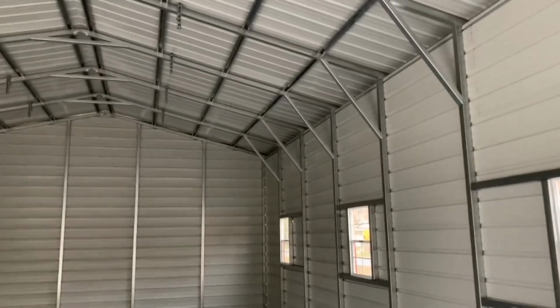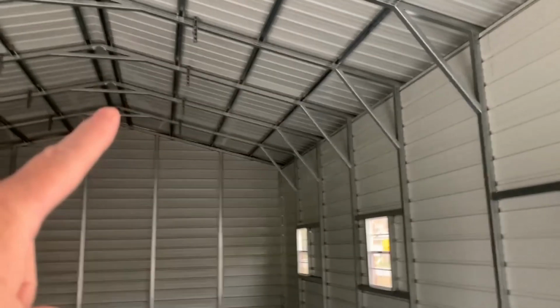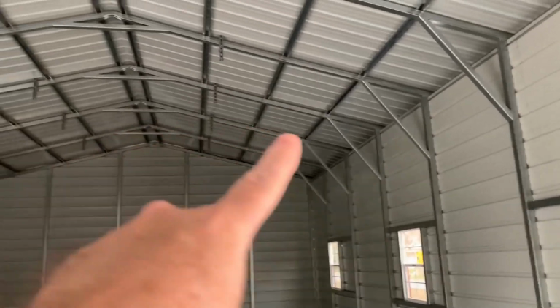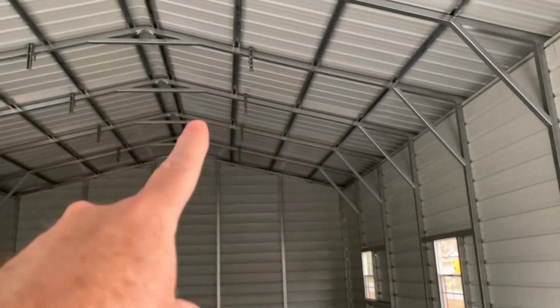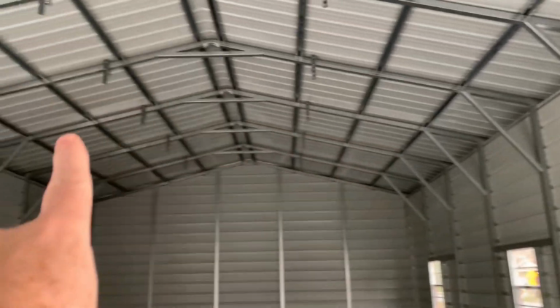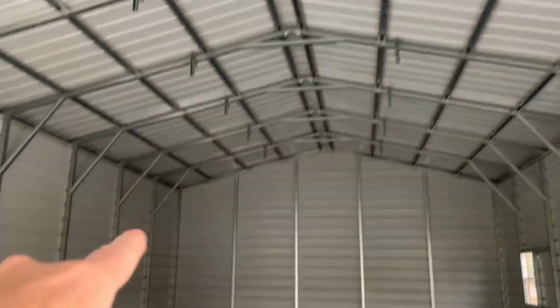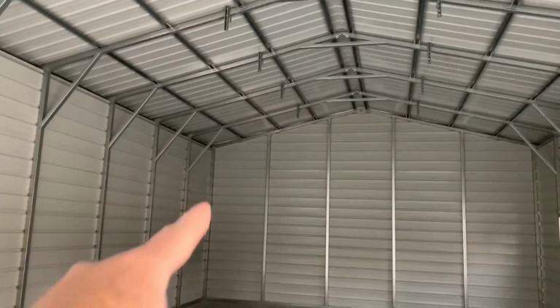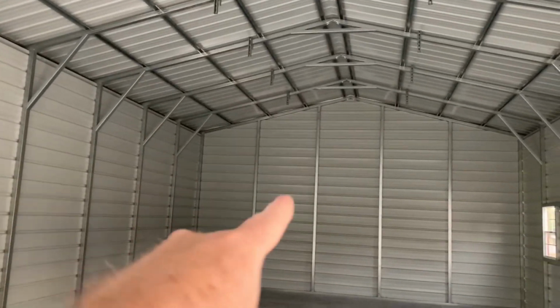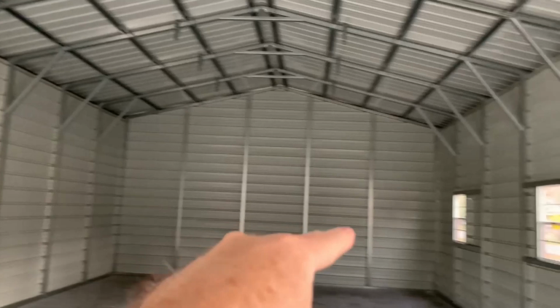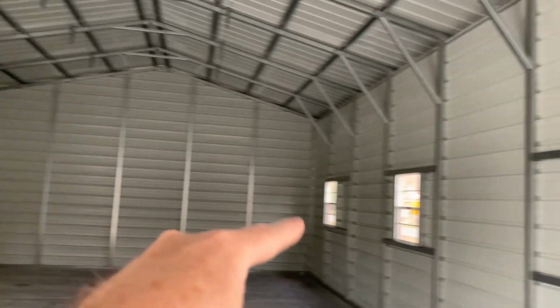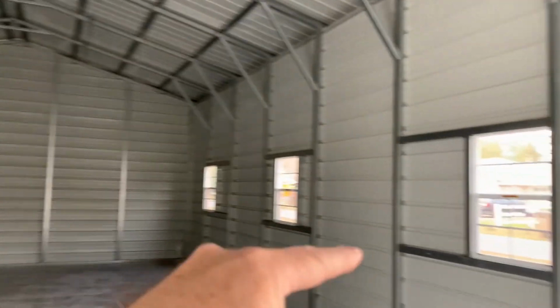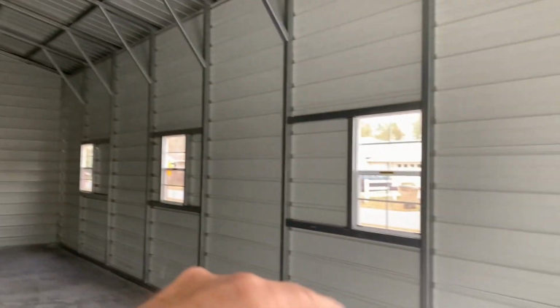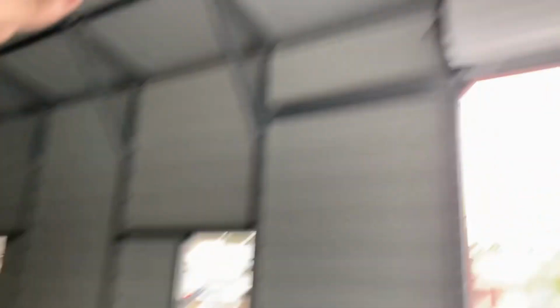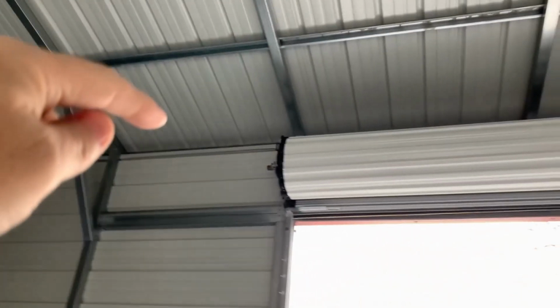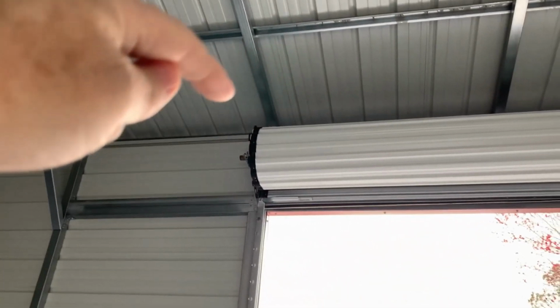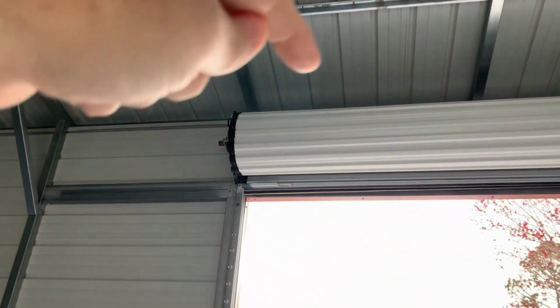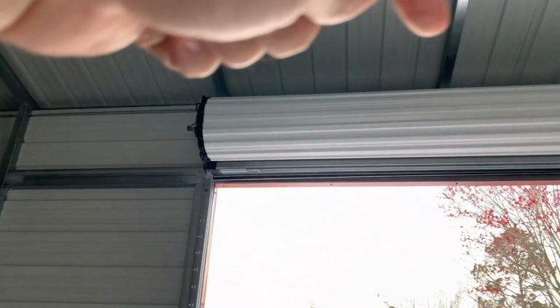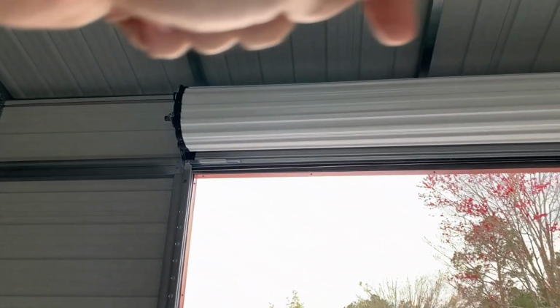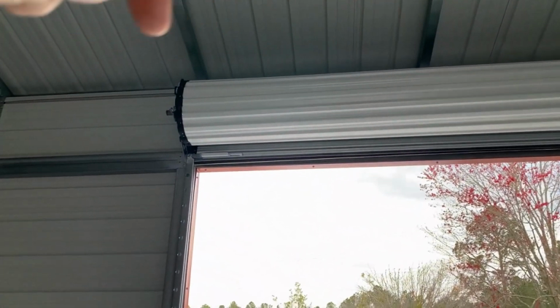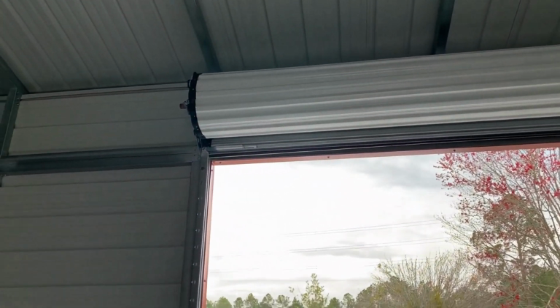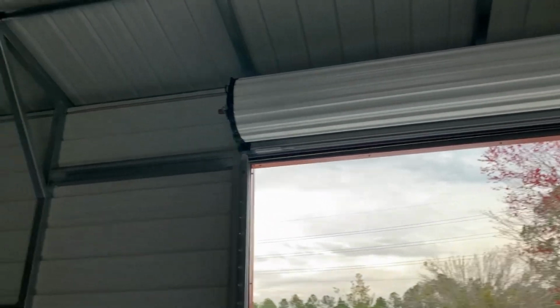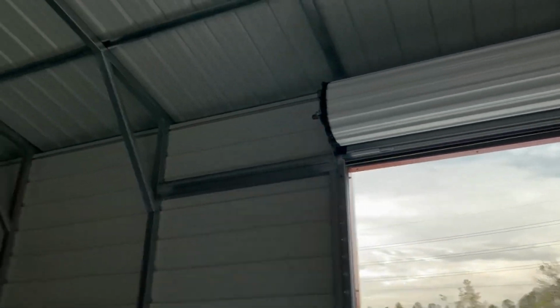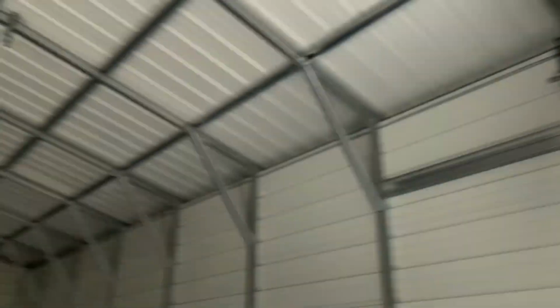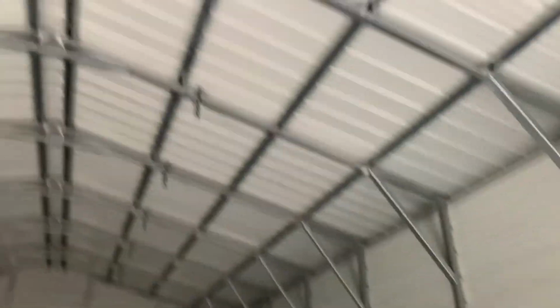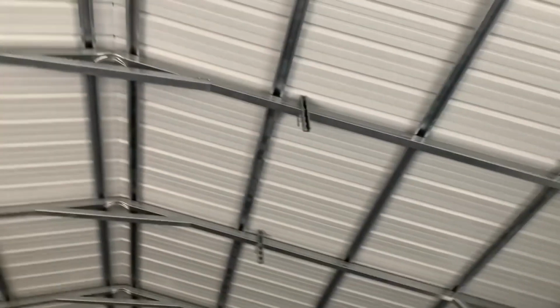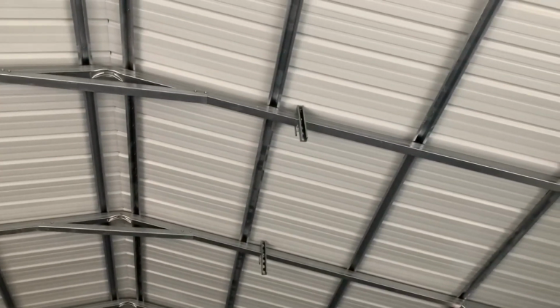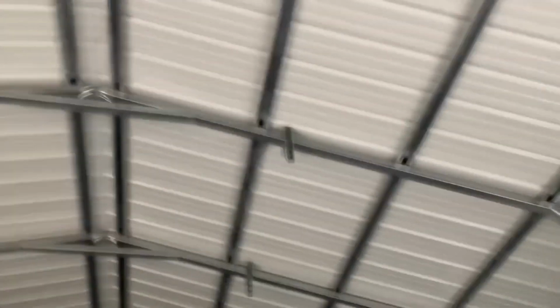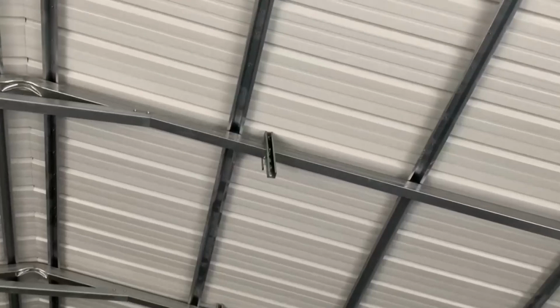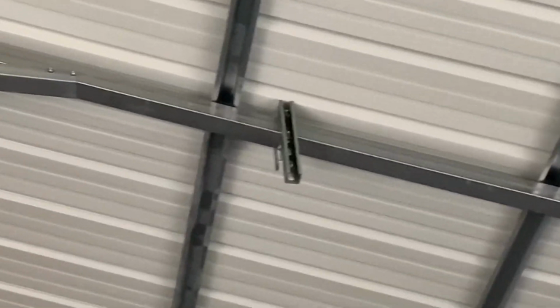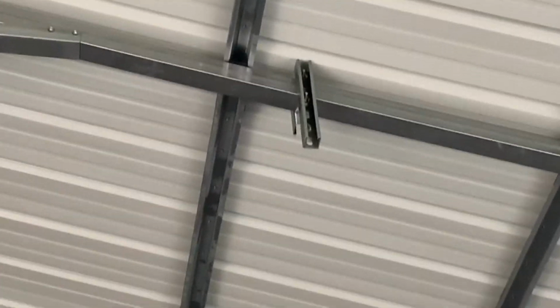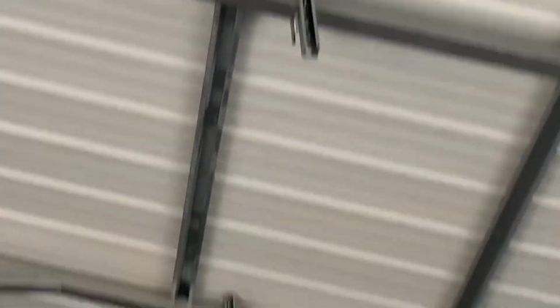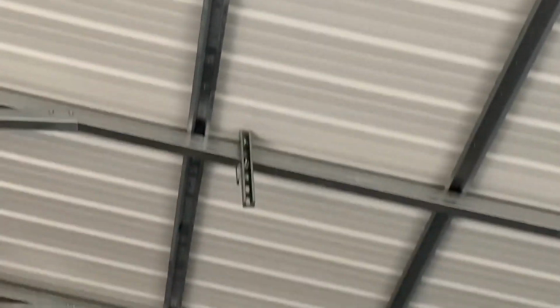We're going to be putting two and a half inch insulation all across the top. We're going to be putting two inches all around the sides. We've got to make sure they get up above there really good, because that'll be avoided if they don't.